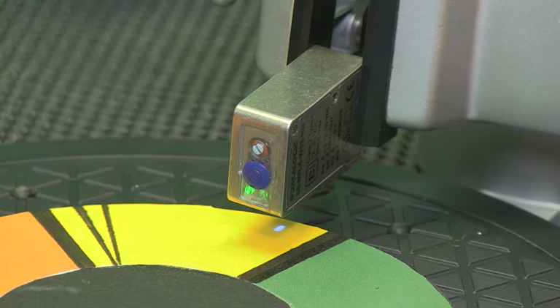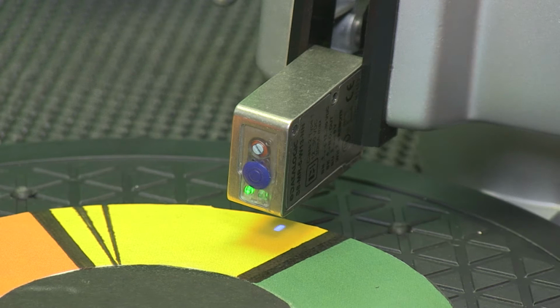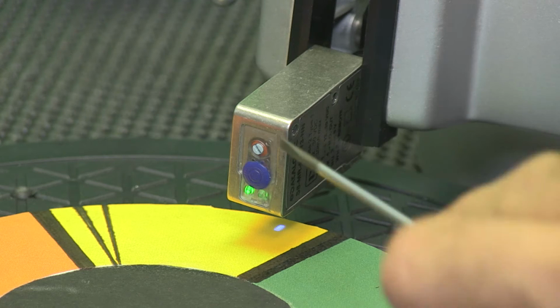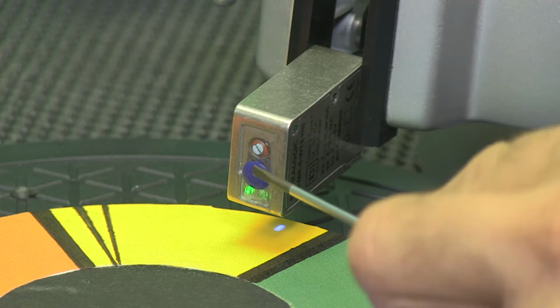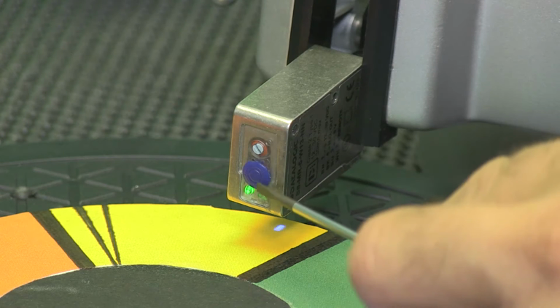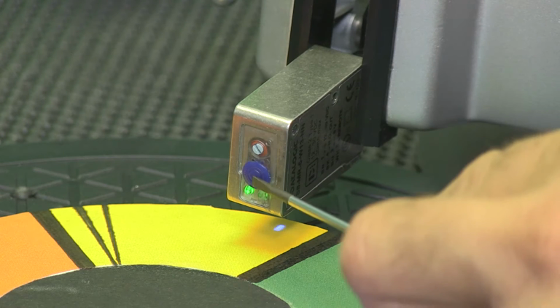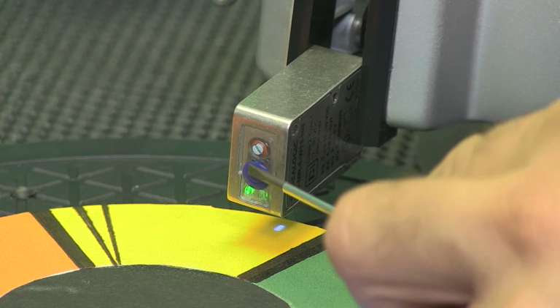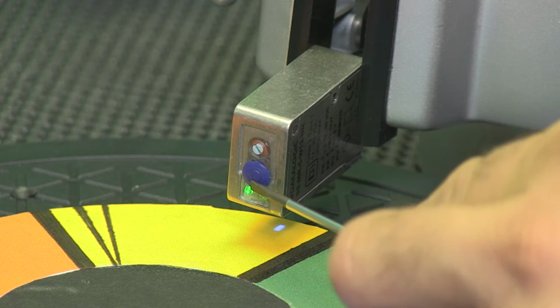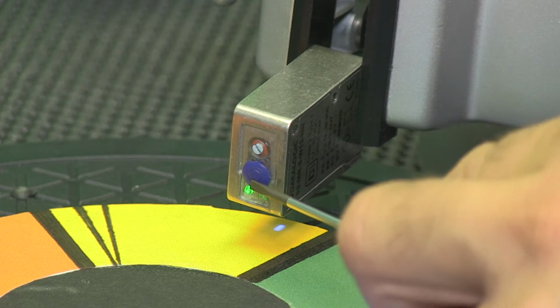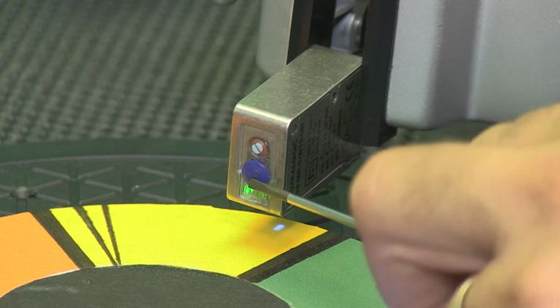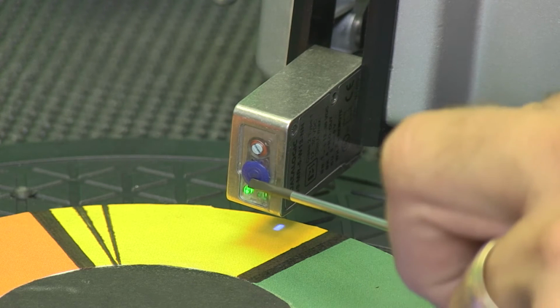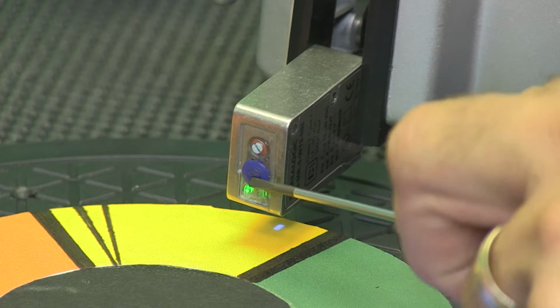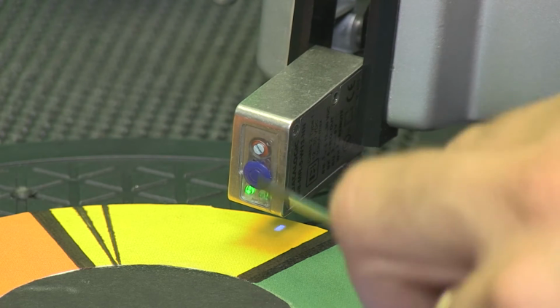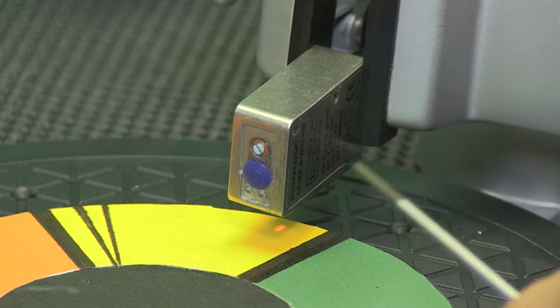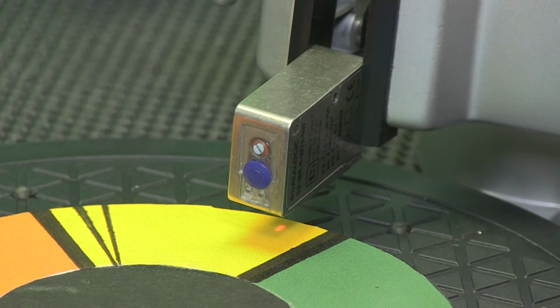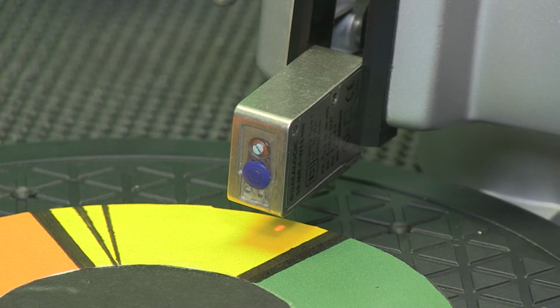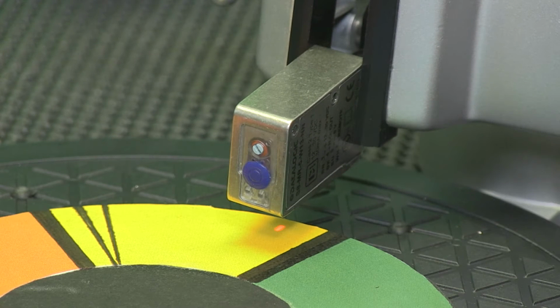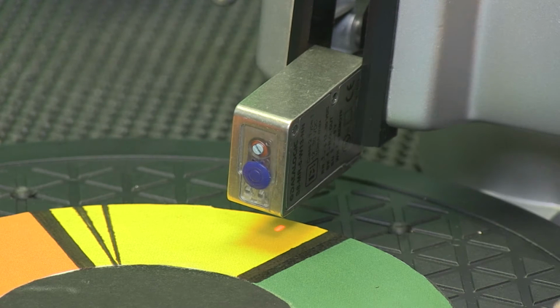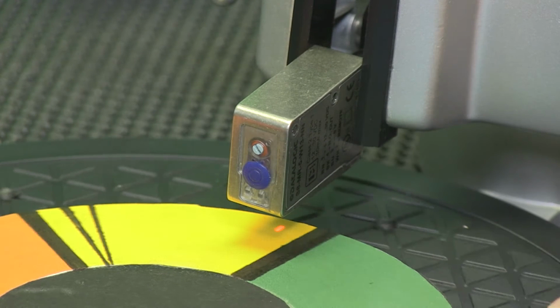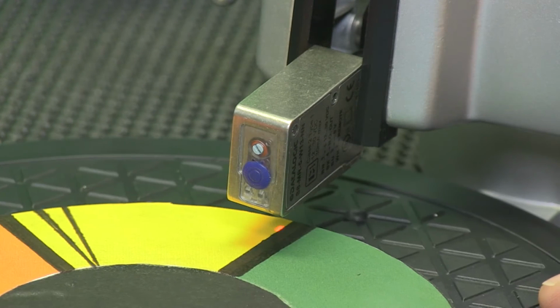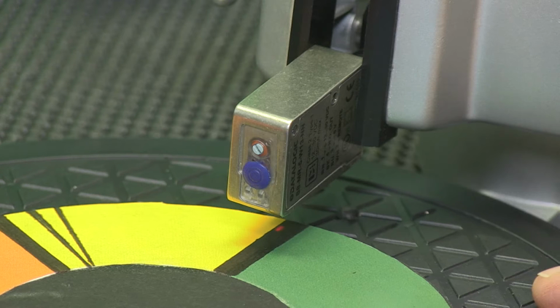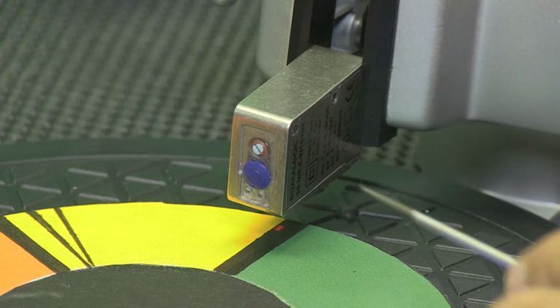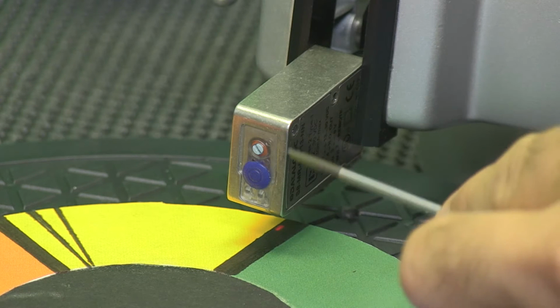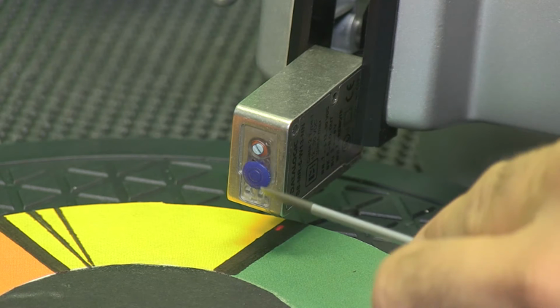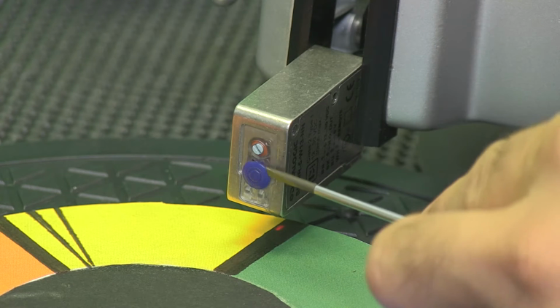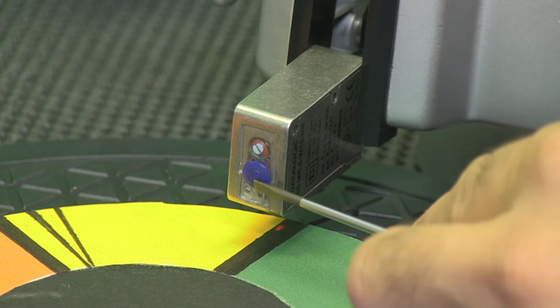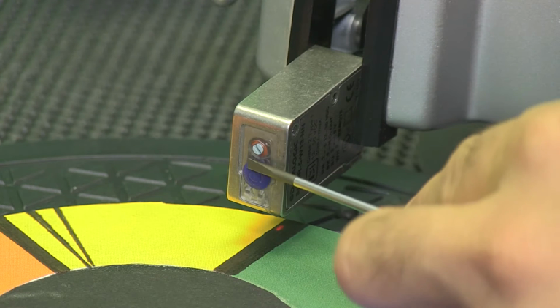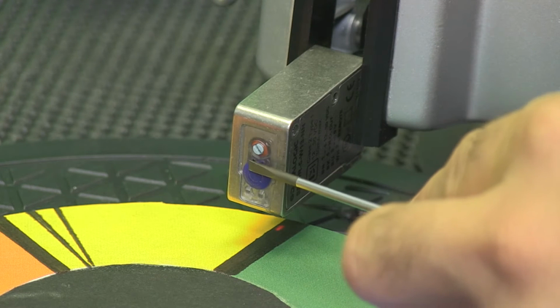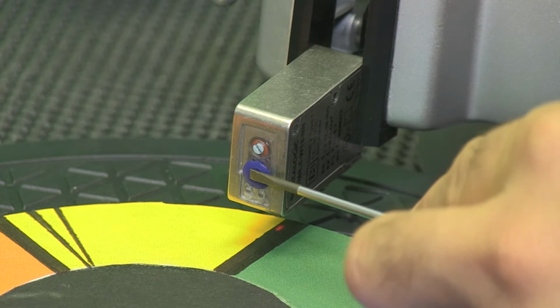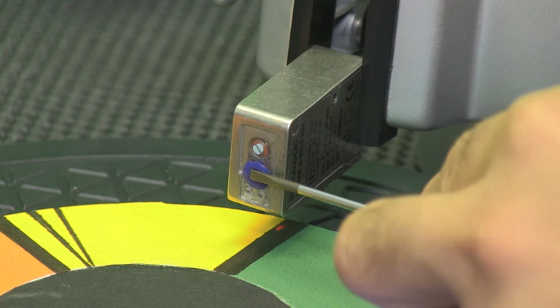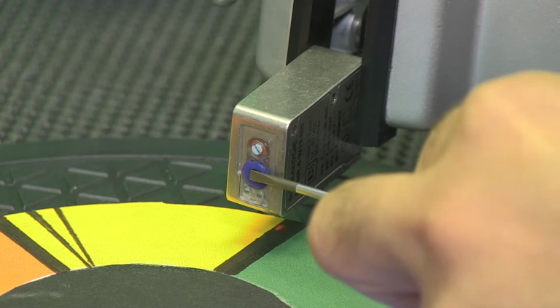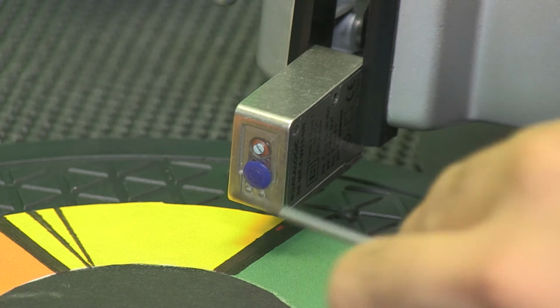In this how-to video, I'll give a brief overview of contrast sensors and how to set up one of the DataLogic contrast sensors that we sell here at AutomationDirect.